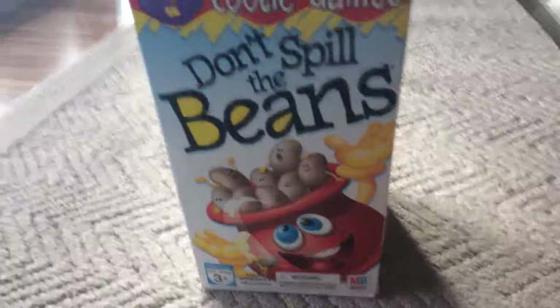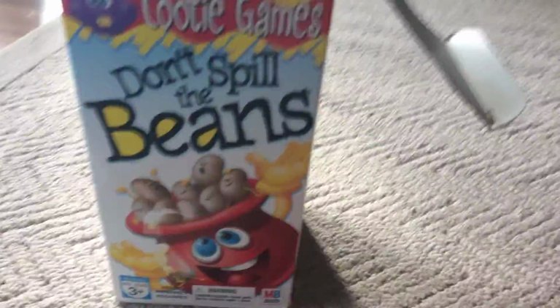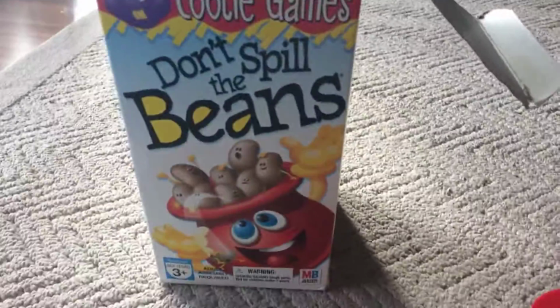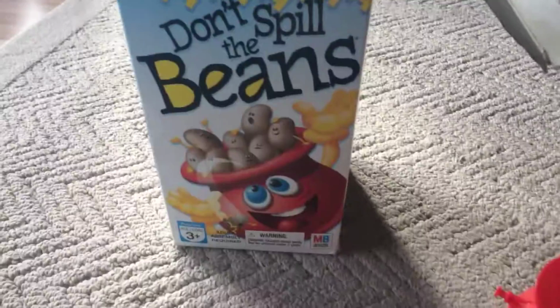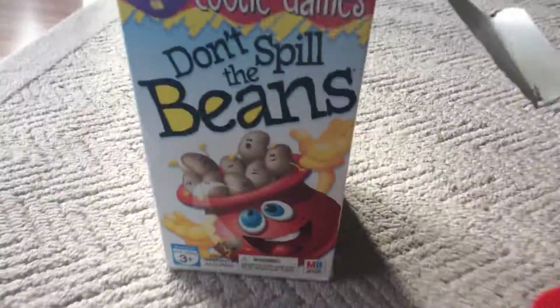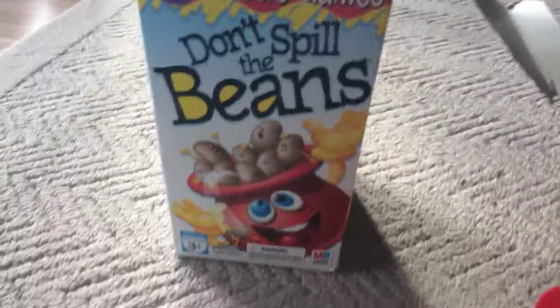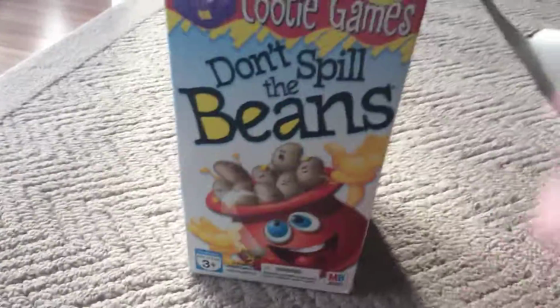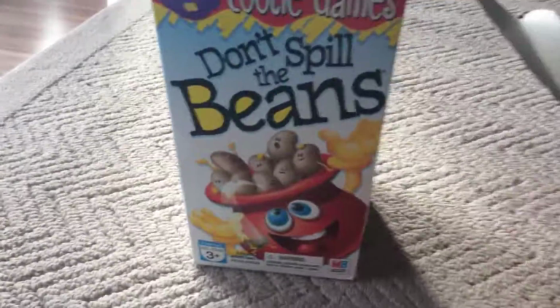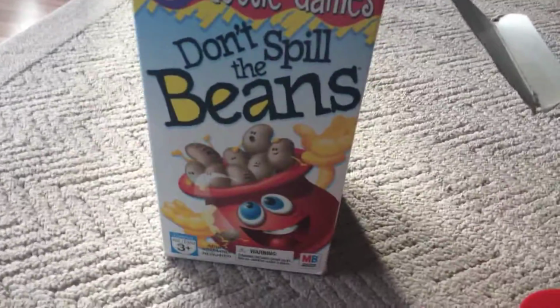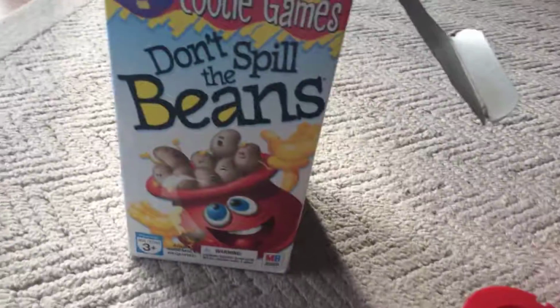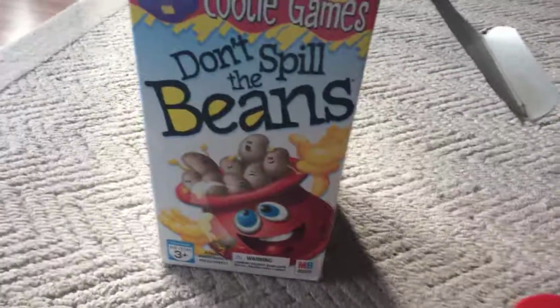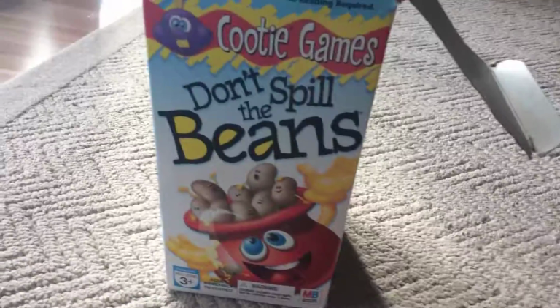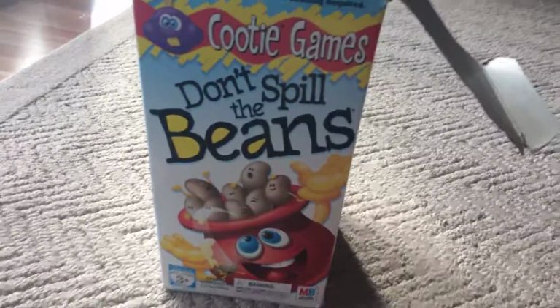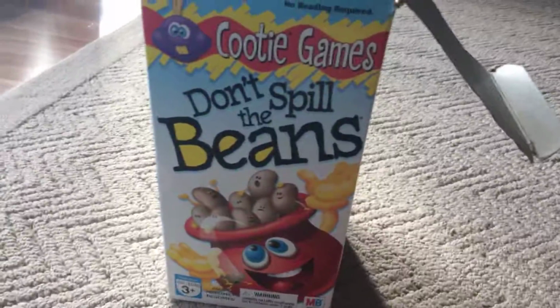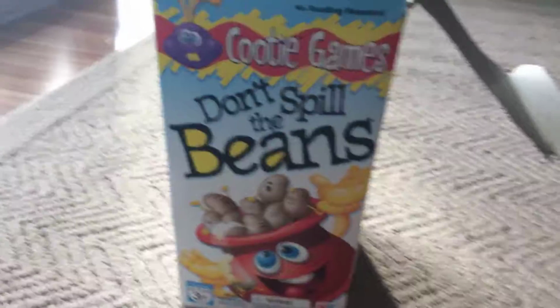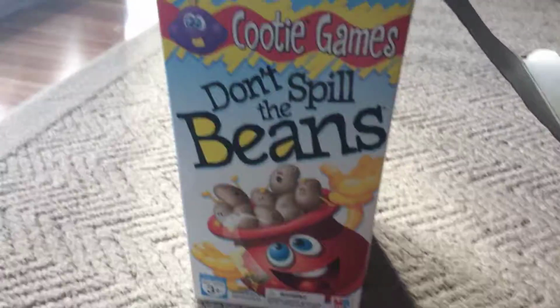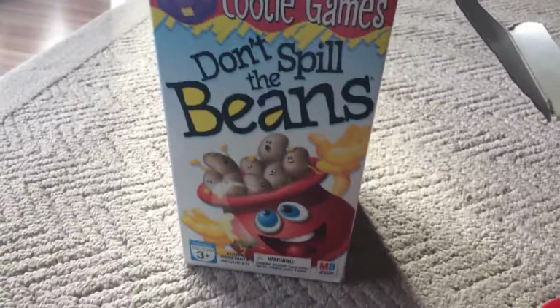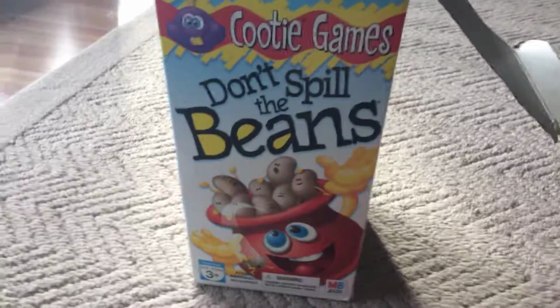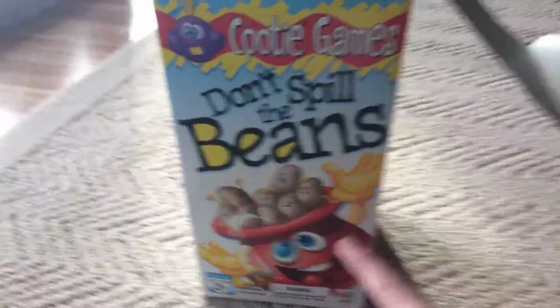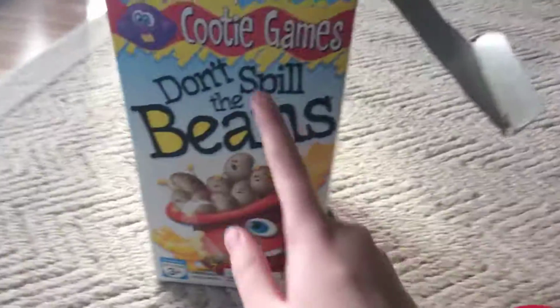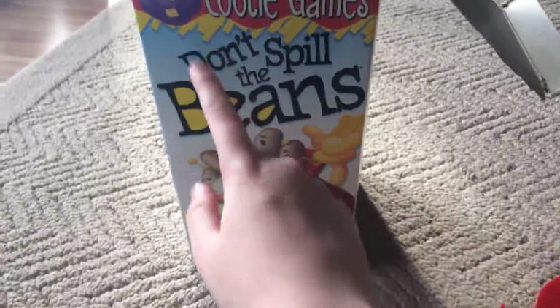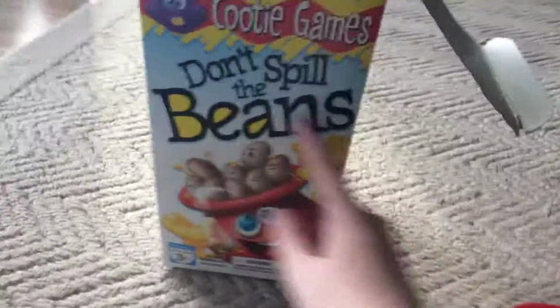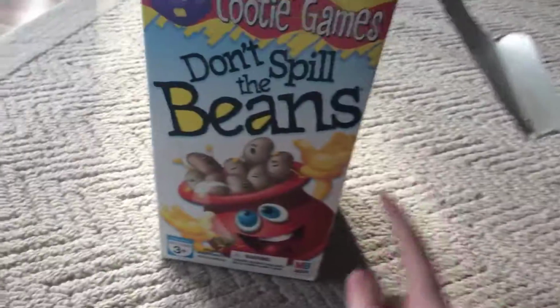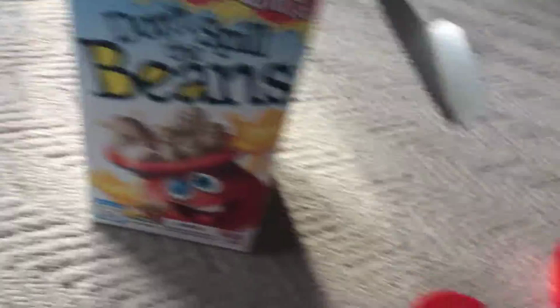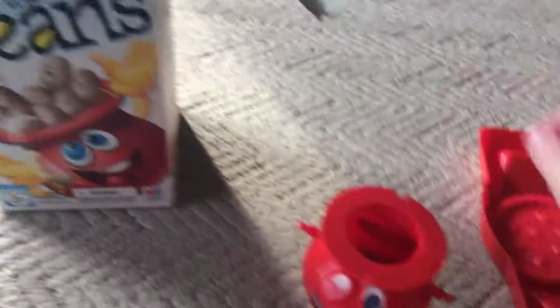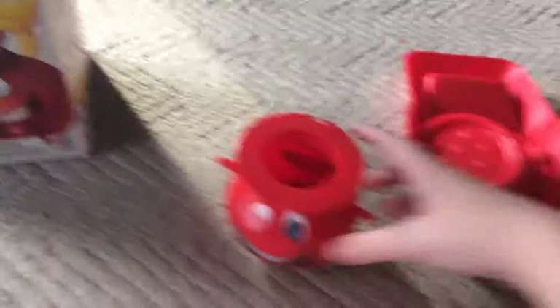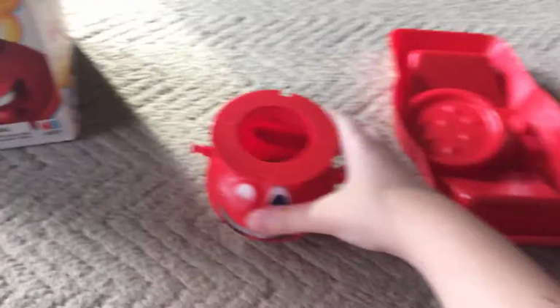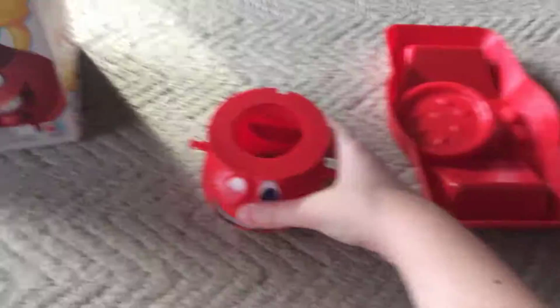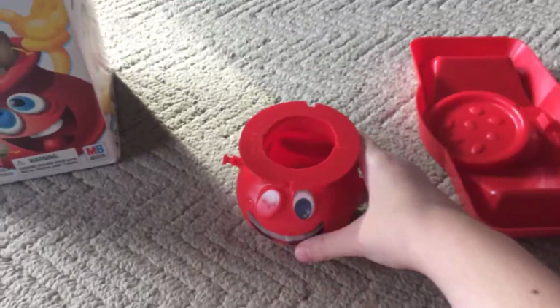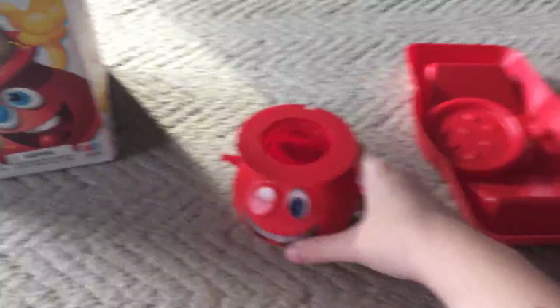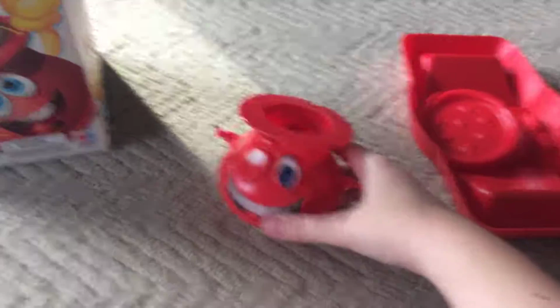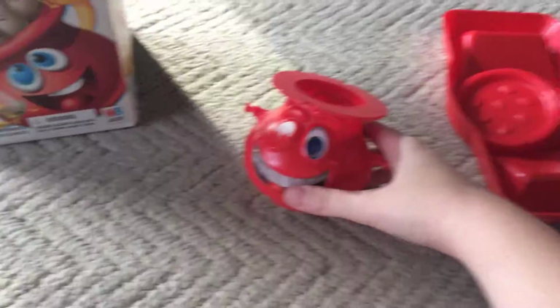There were these board games that came with the hotel room suite, and it says 'Don't Spill the Beans.' But you know what I'm gonna do?